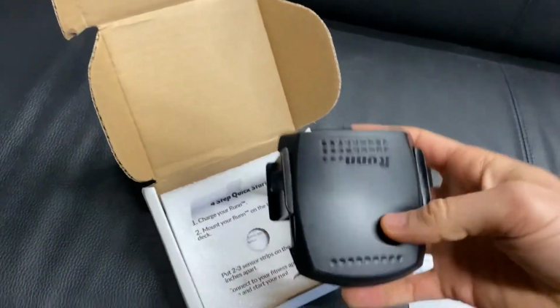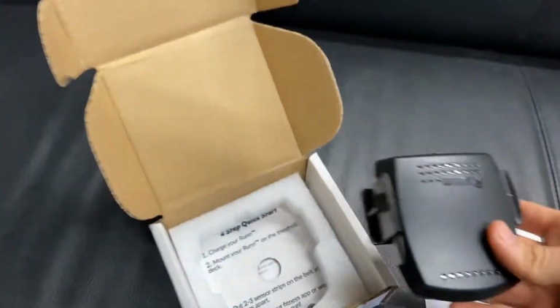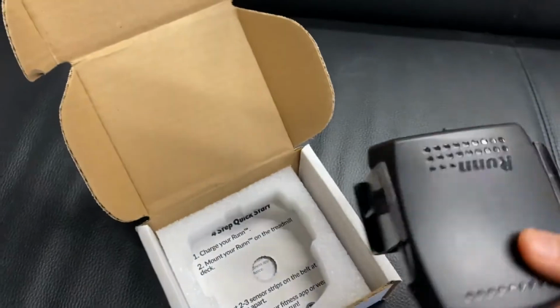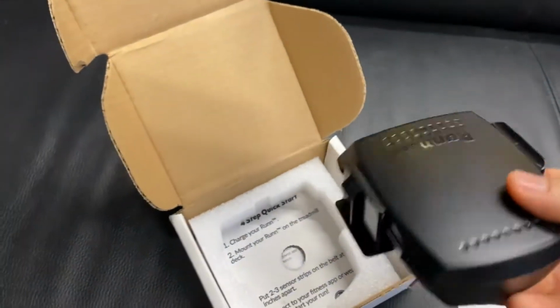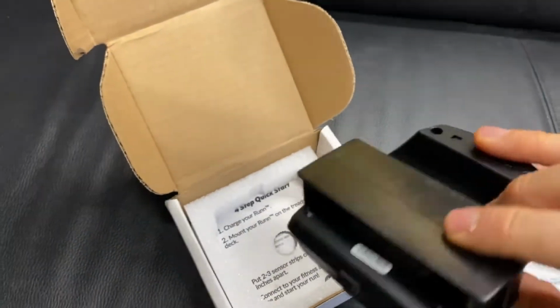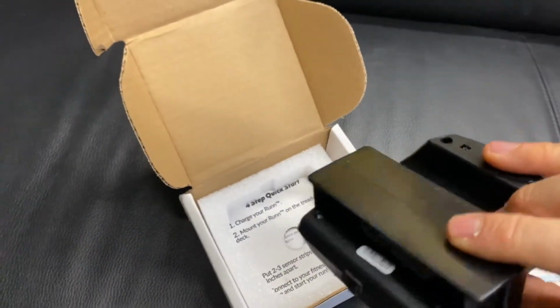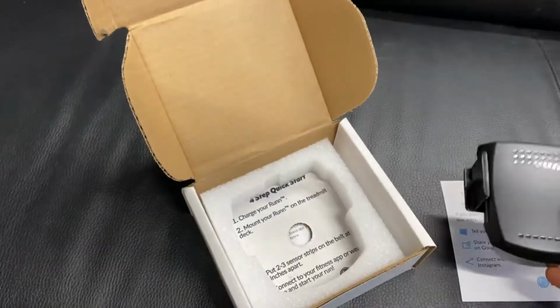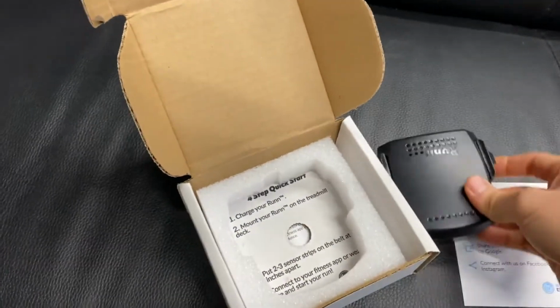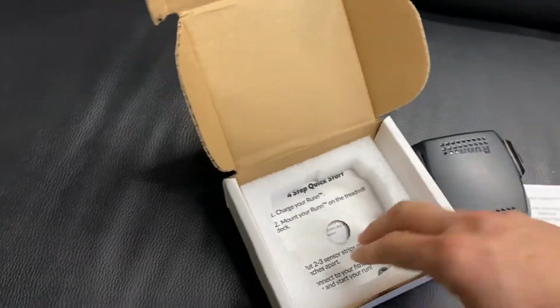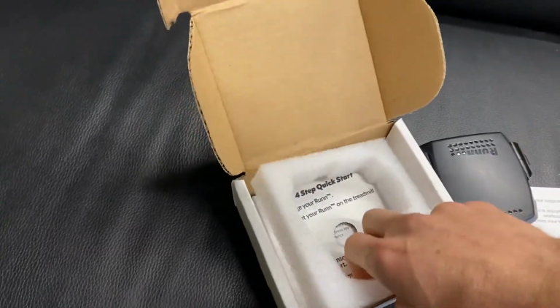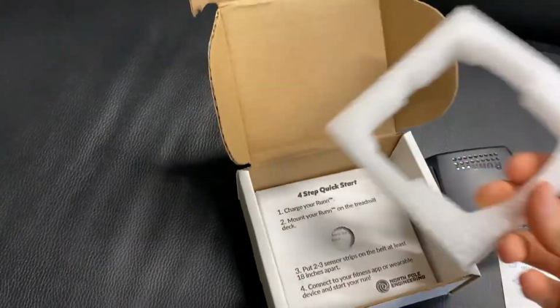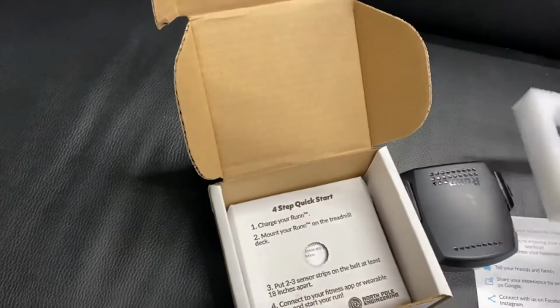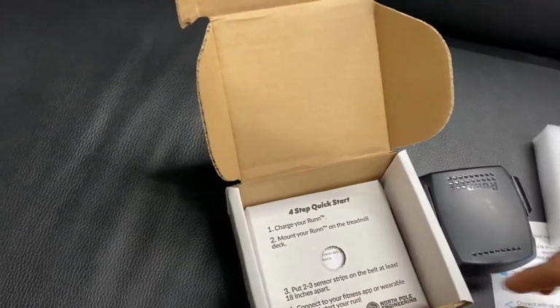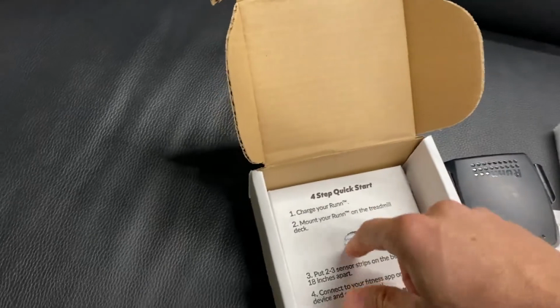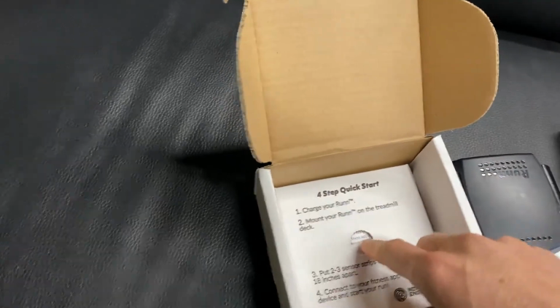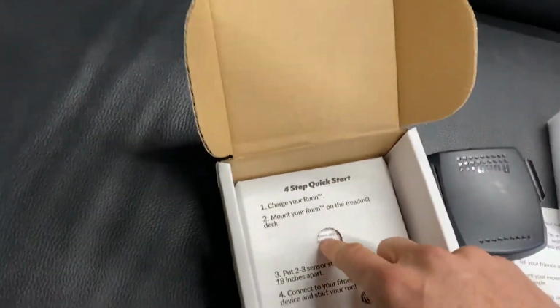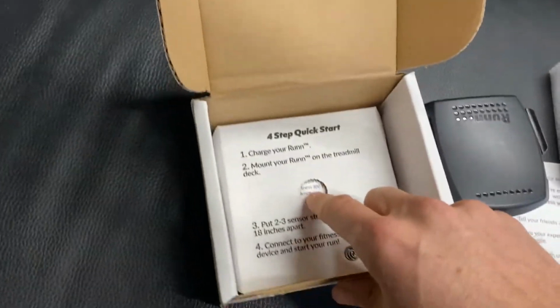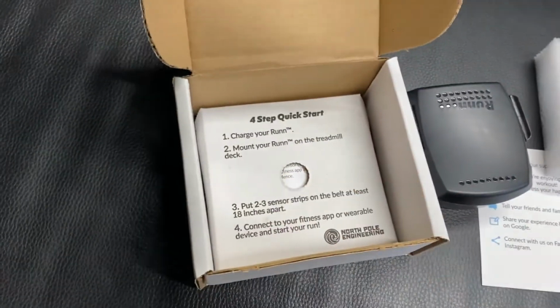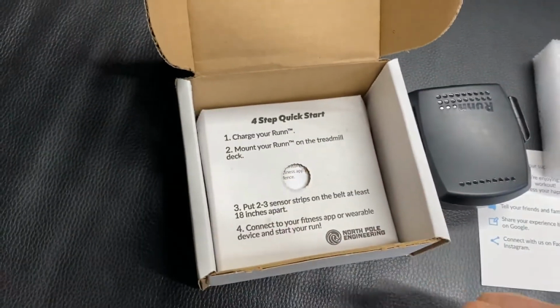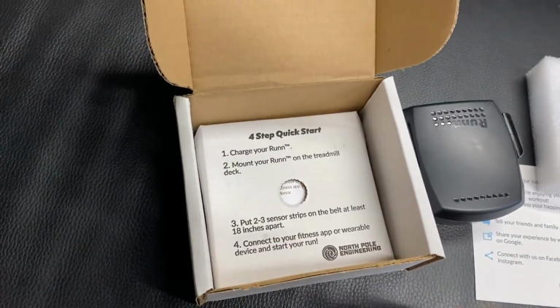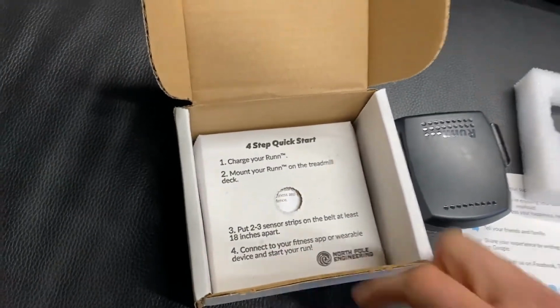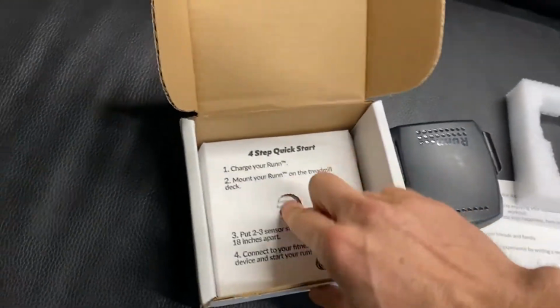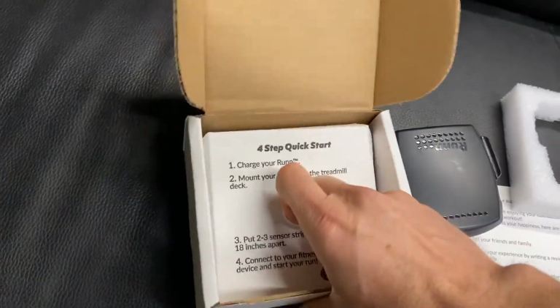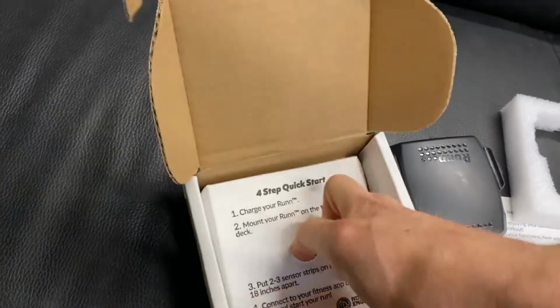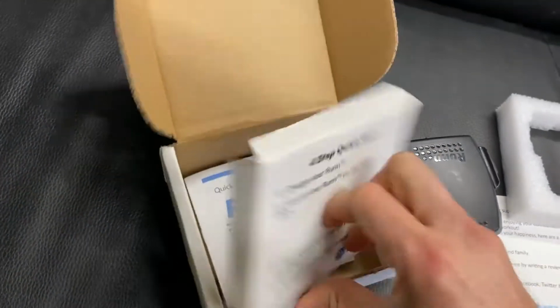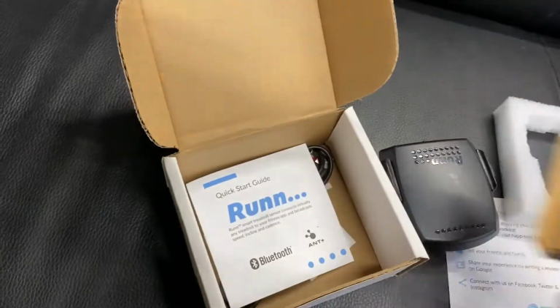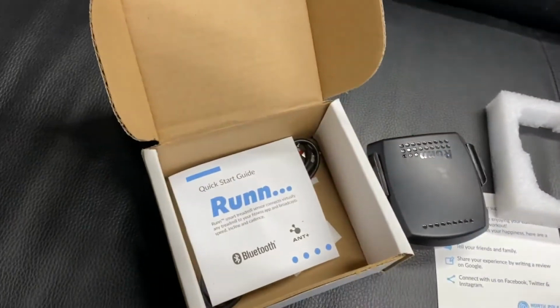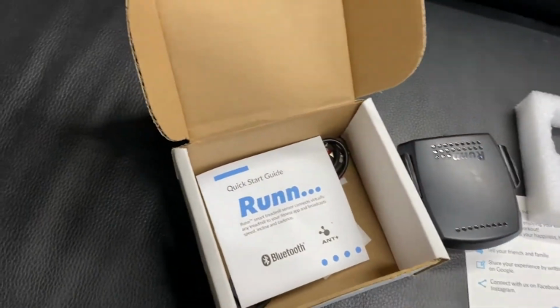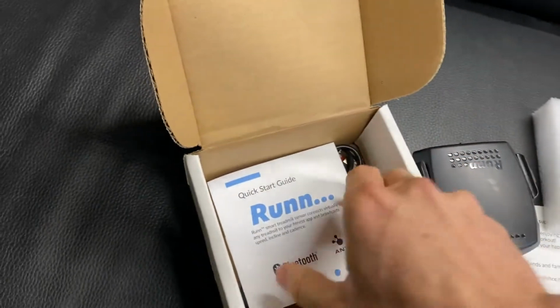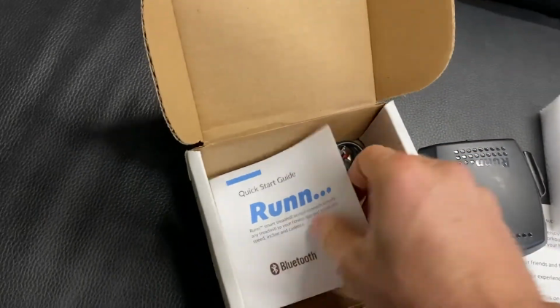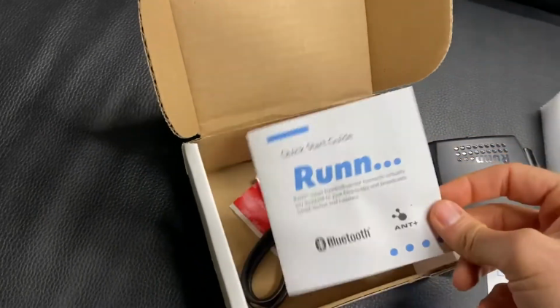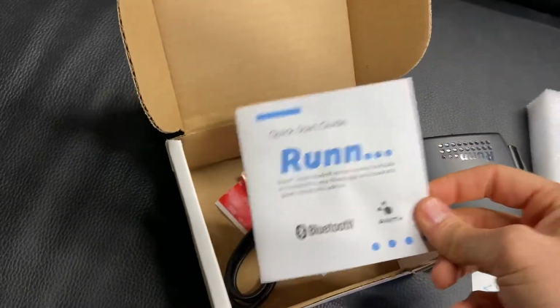This is actually the first time I'm opening it, so we'll kind of mess around with this. There's a little protection here, and it looks like it's a four-step start. Underneath that, we've got the start guide.